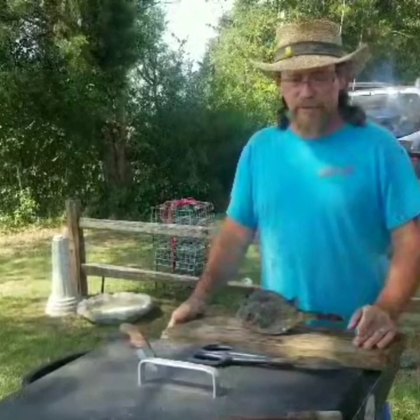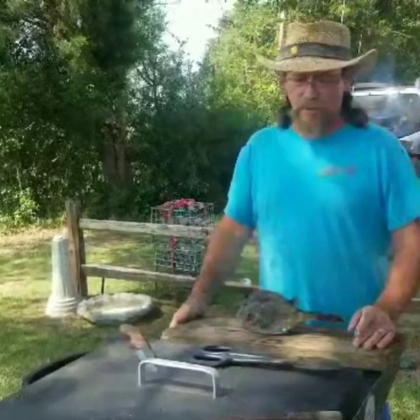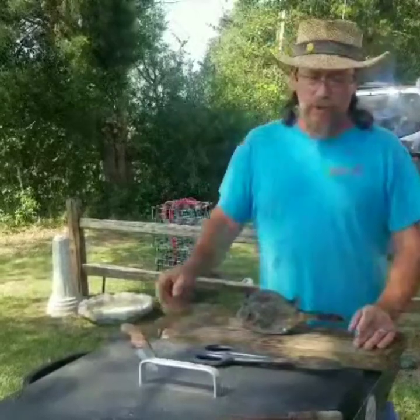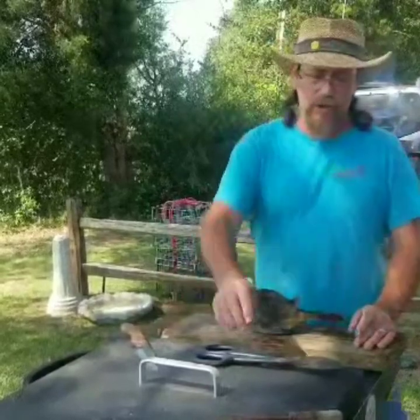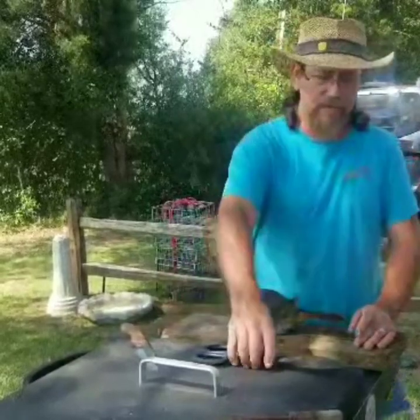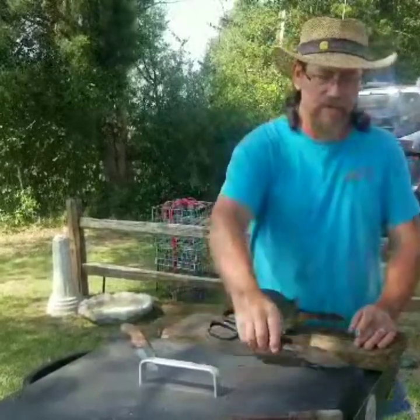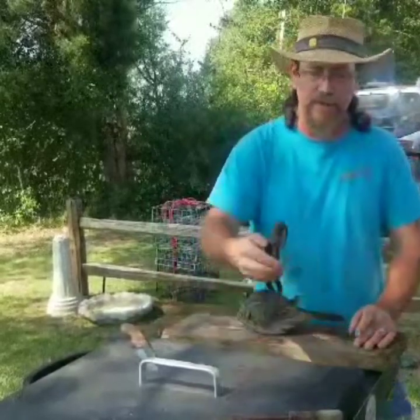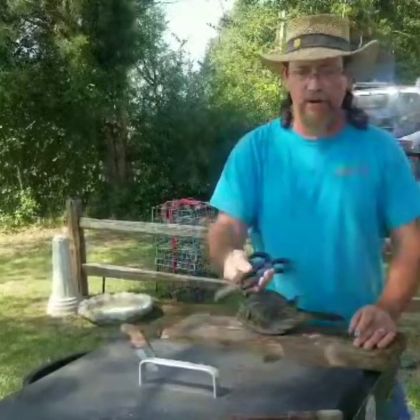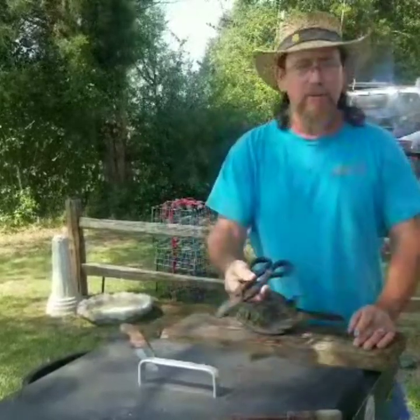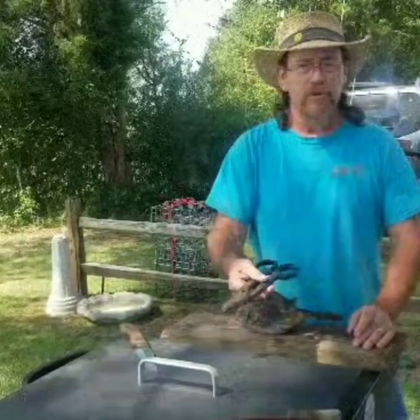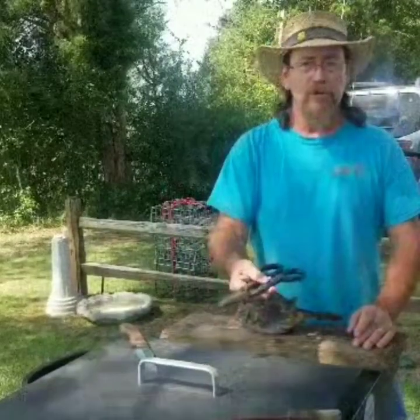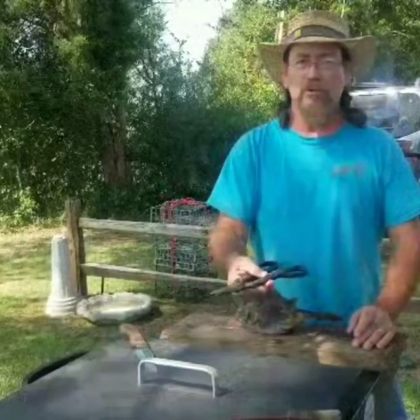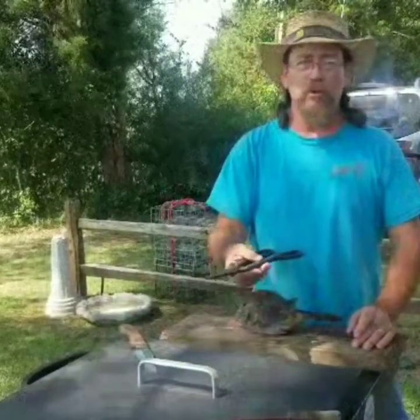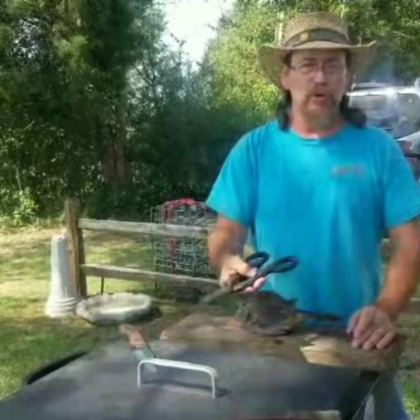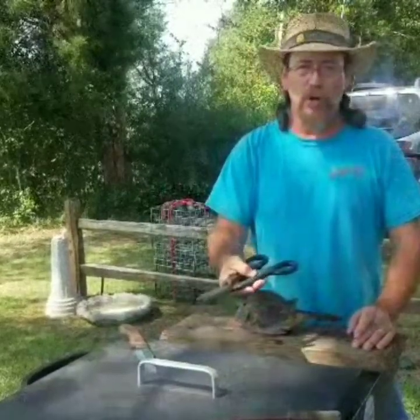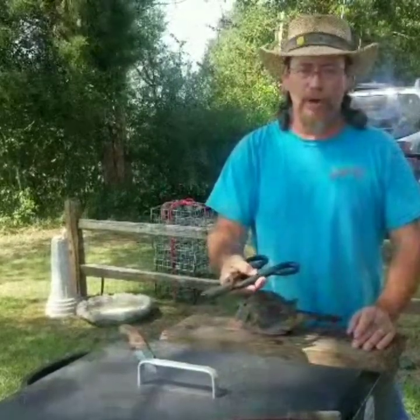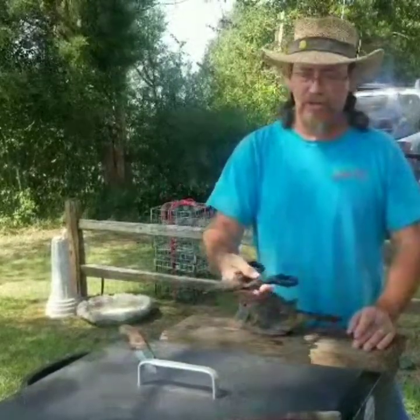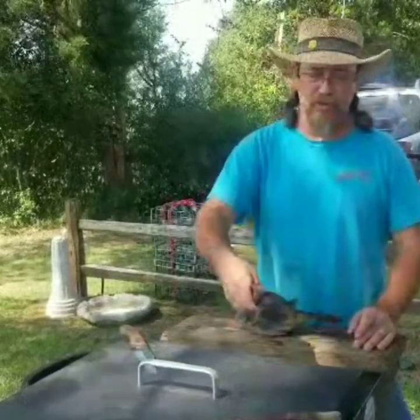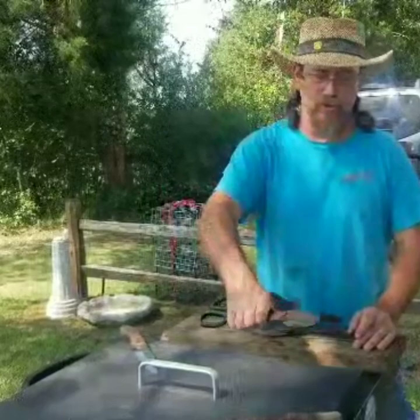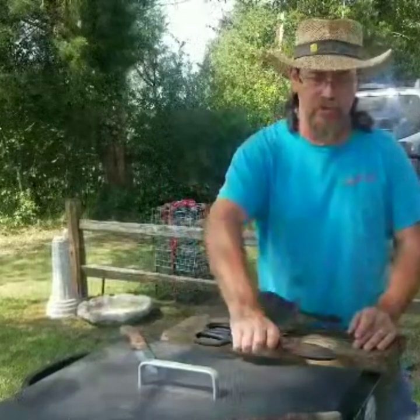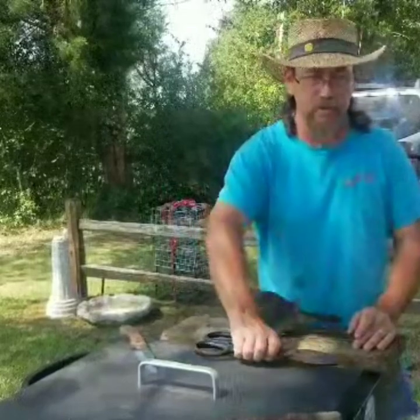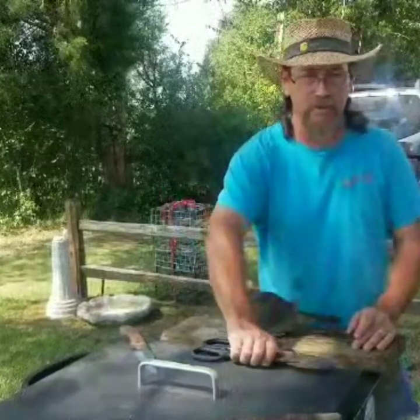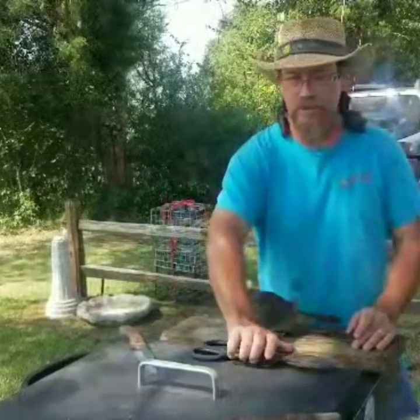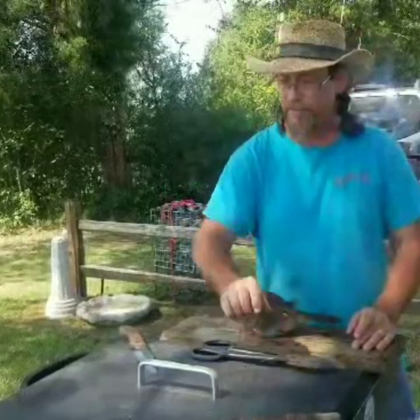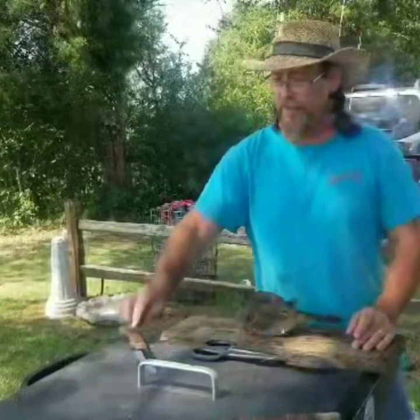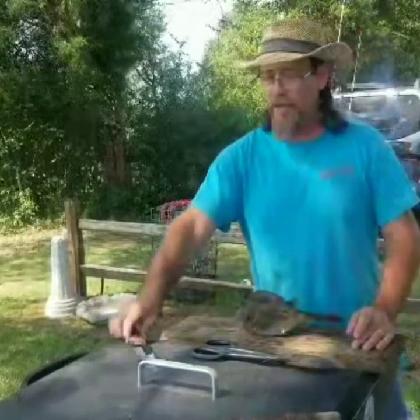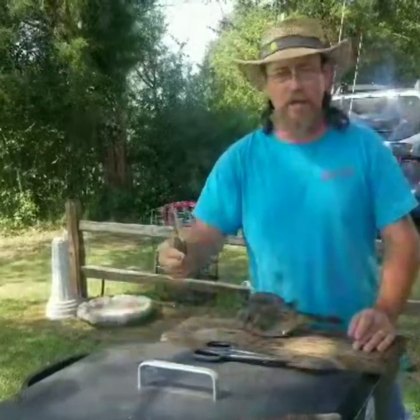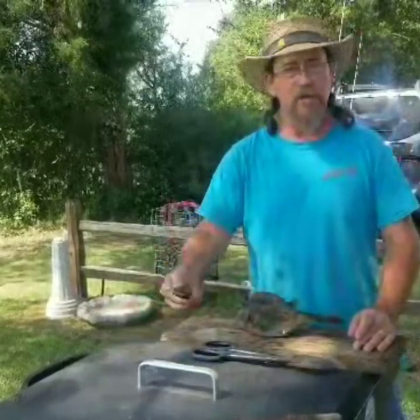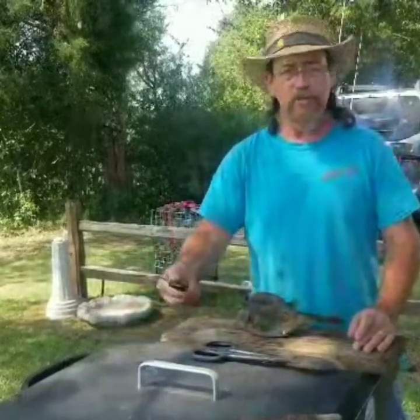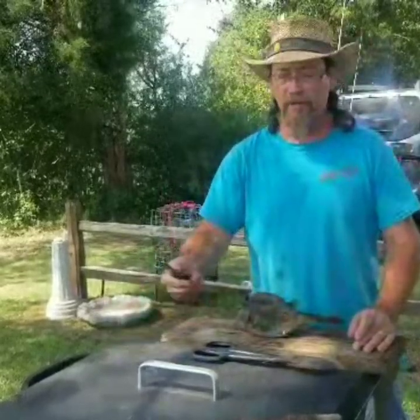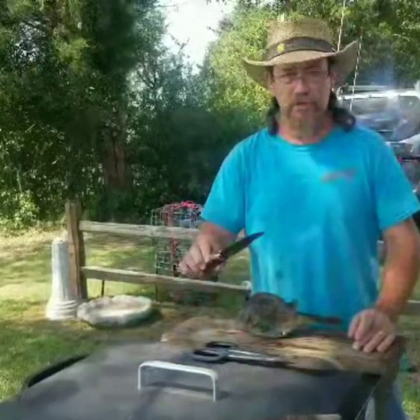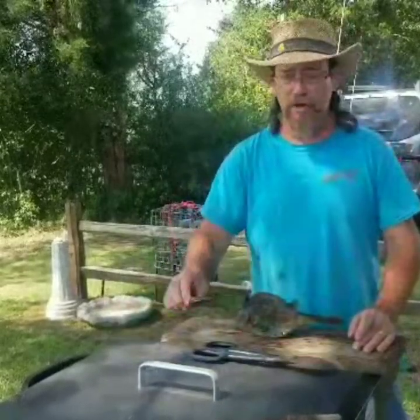So what you're going to need is a pair of shears or a good hard pair of scissors or snips of some type, and a good sharp, sturdy knife.